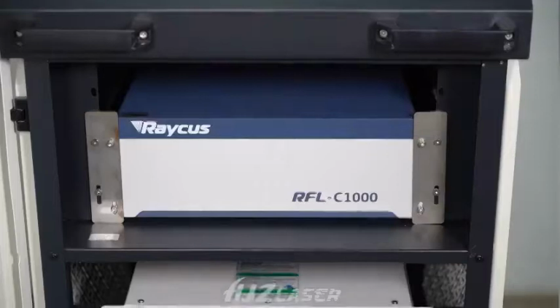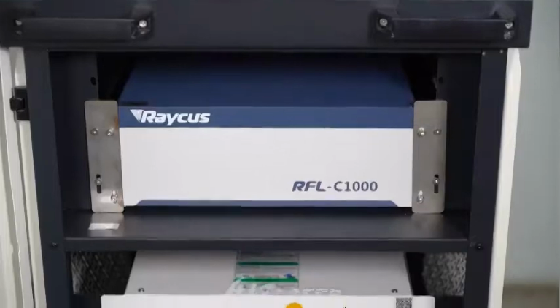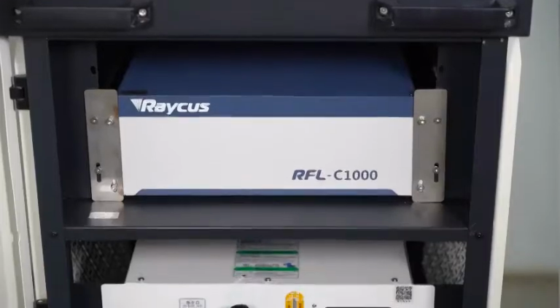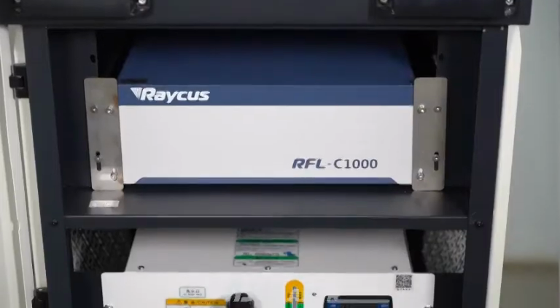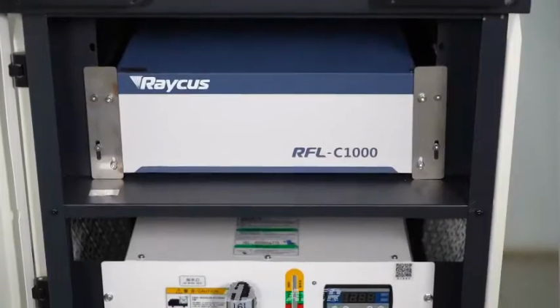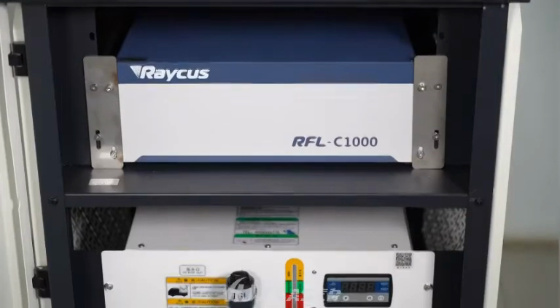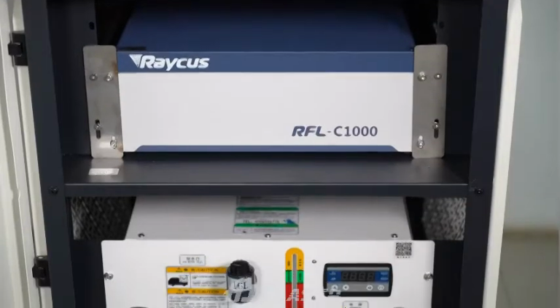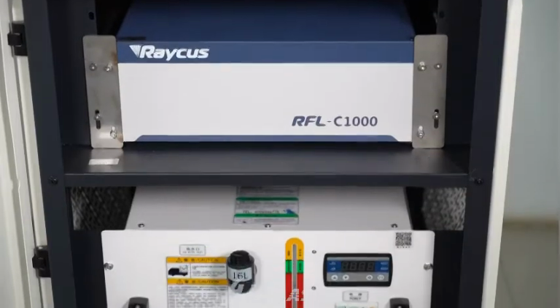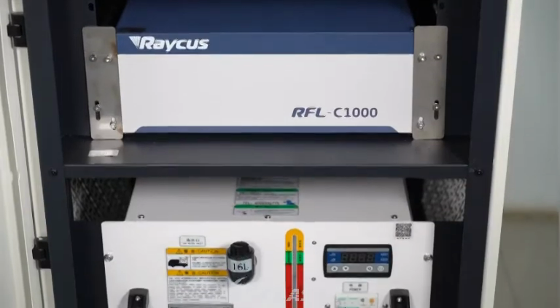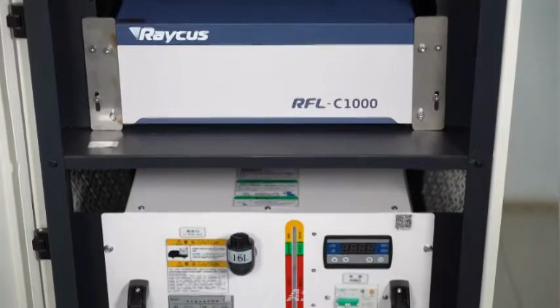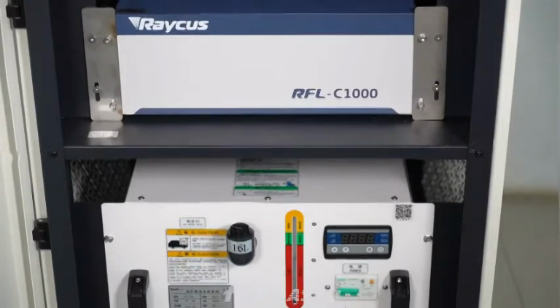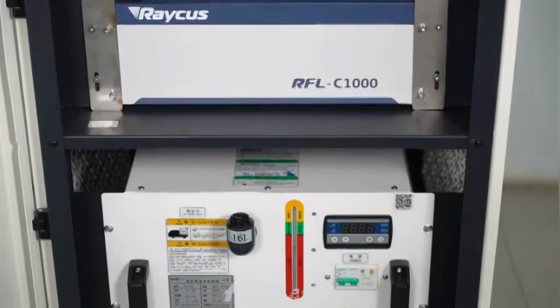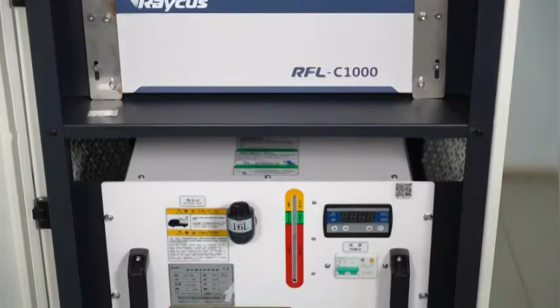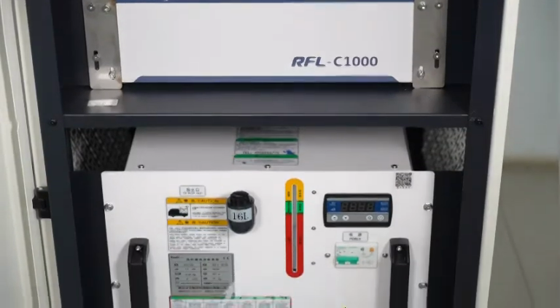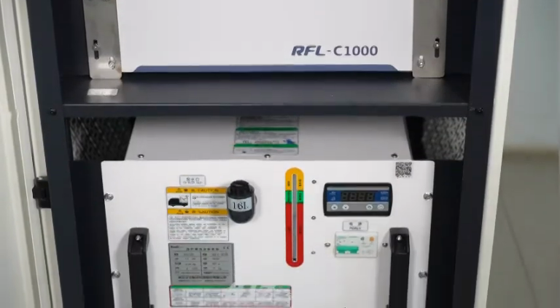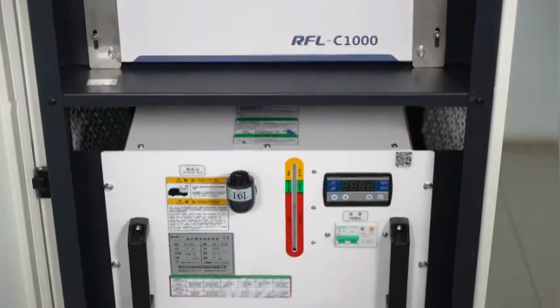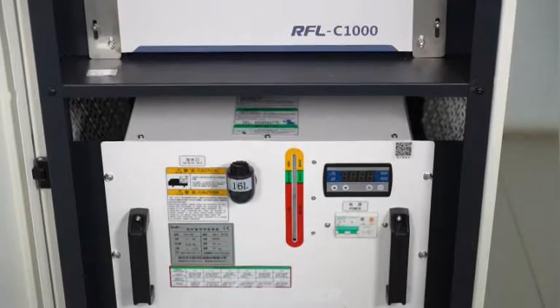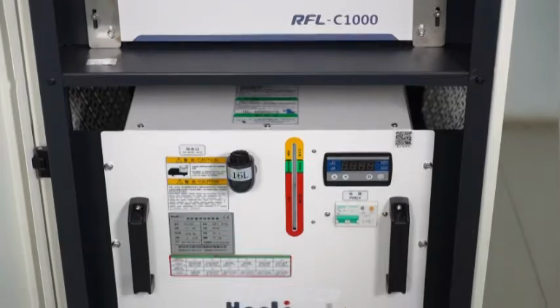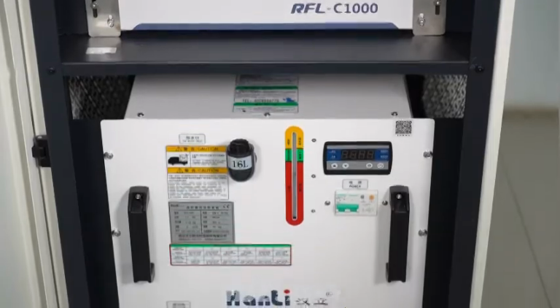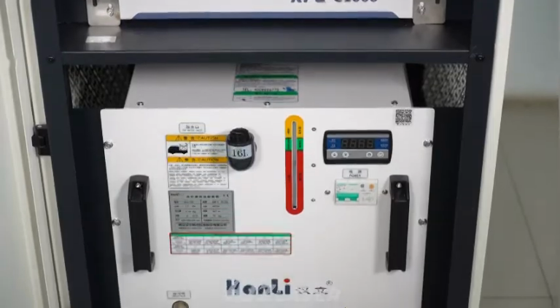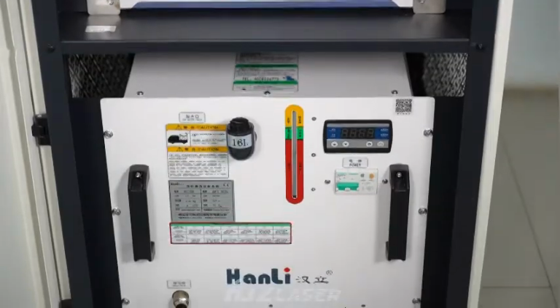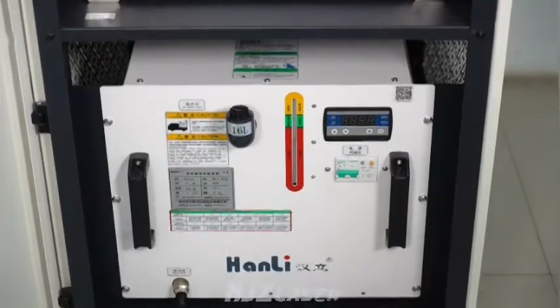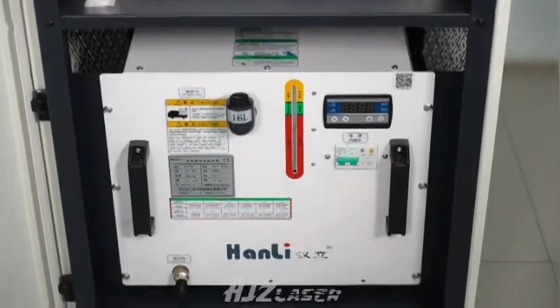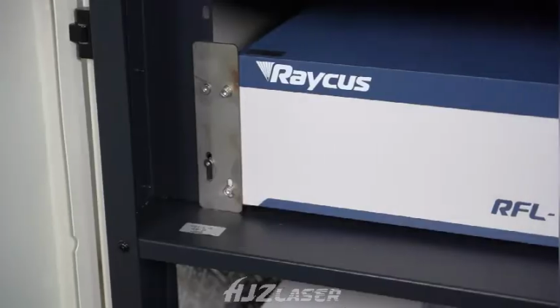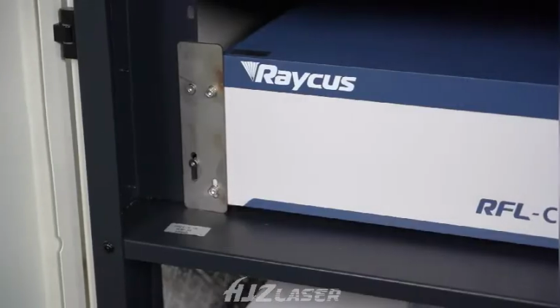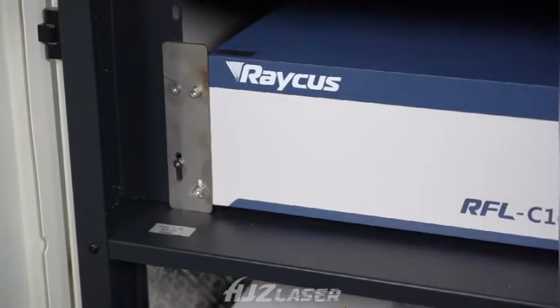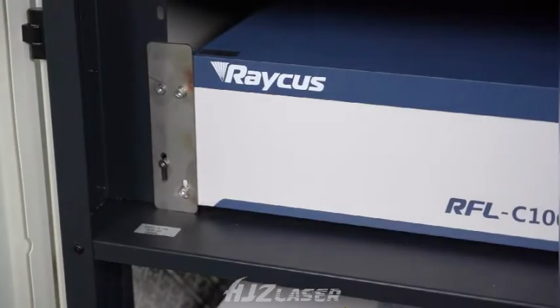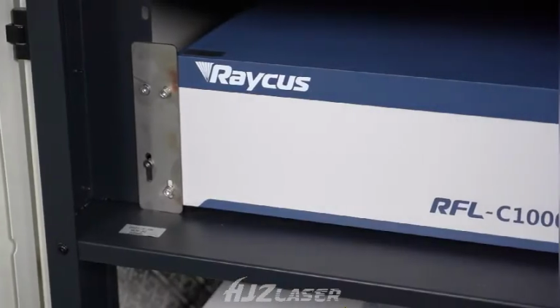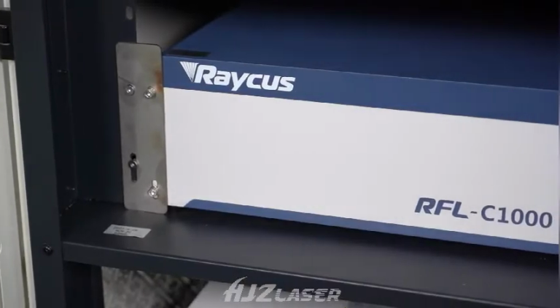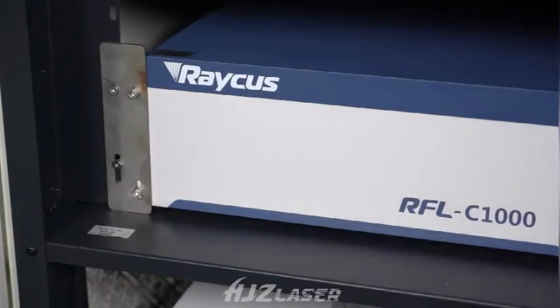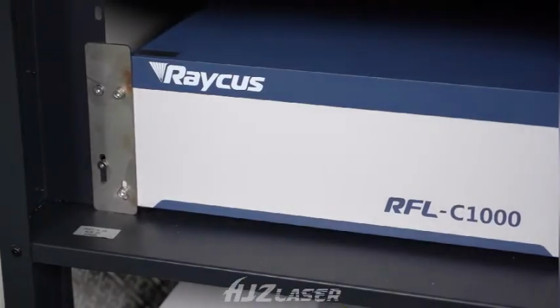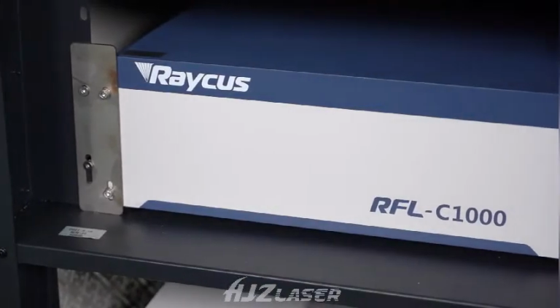Wuhan HJZ handheld laser welding machine, CE, SGS, and BV certified, and exported worldwide to more than 30 countries.